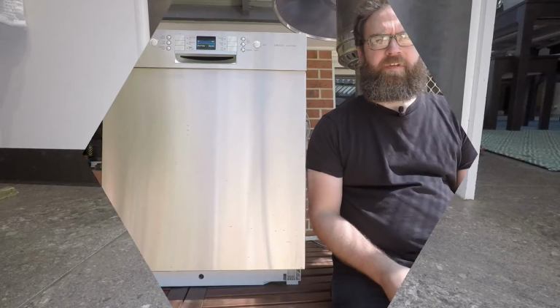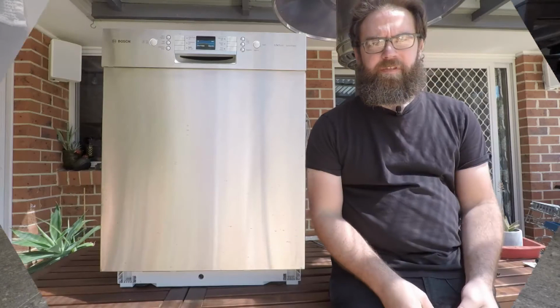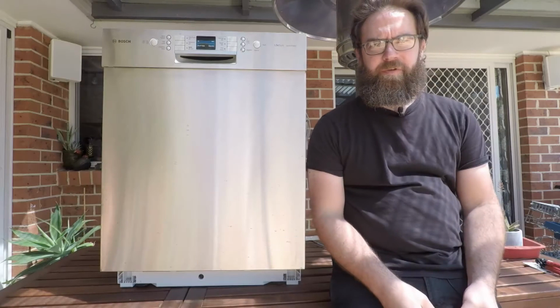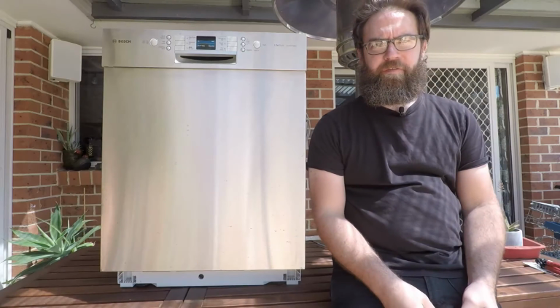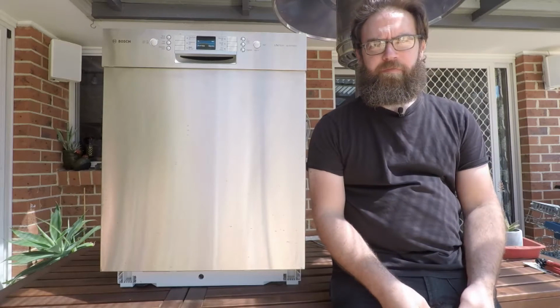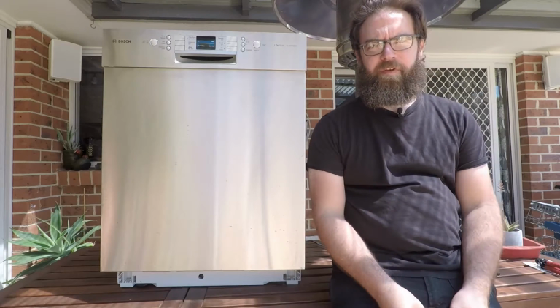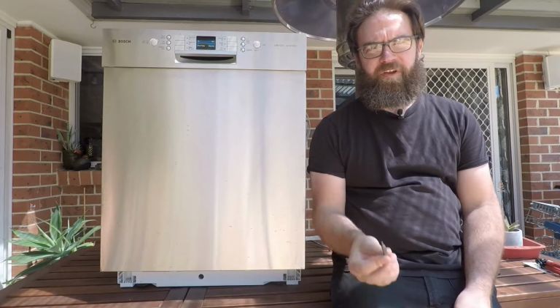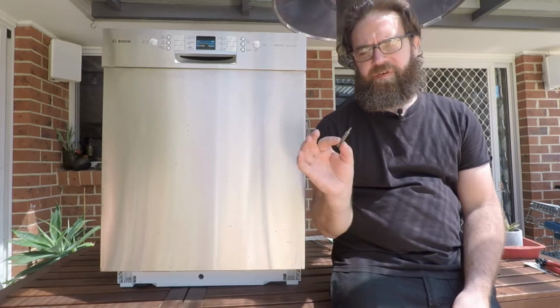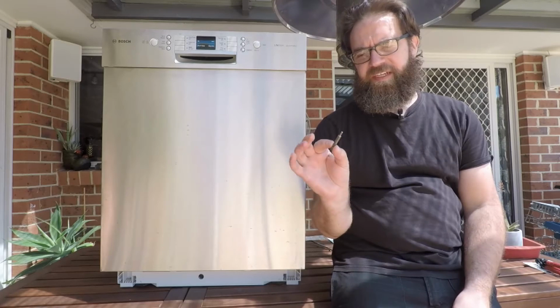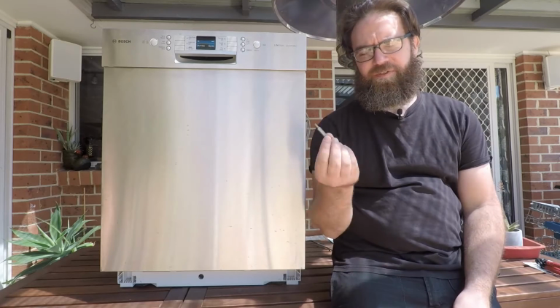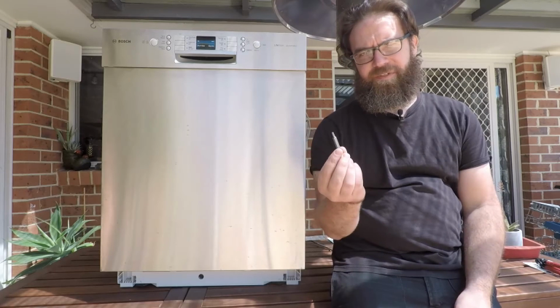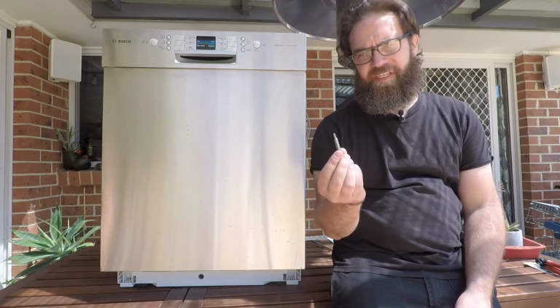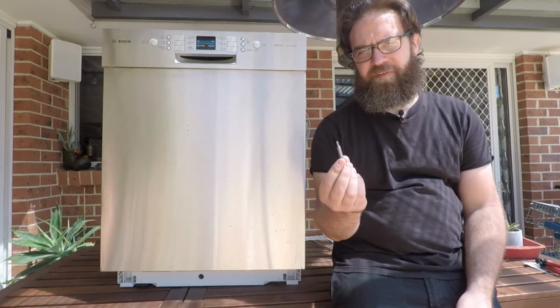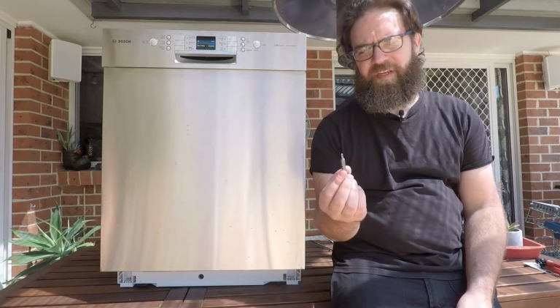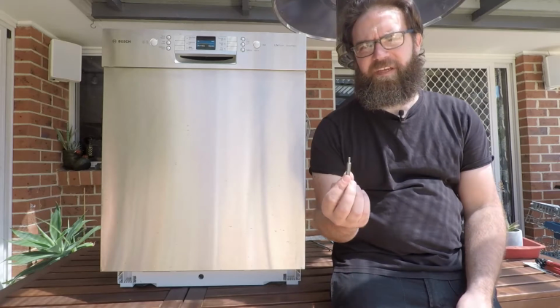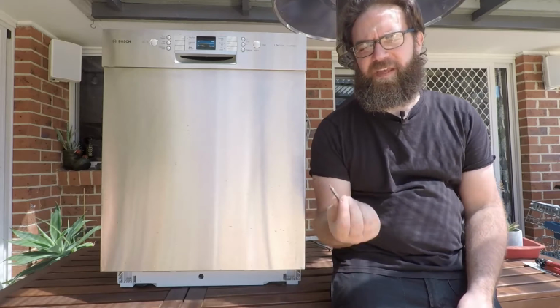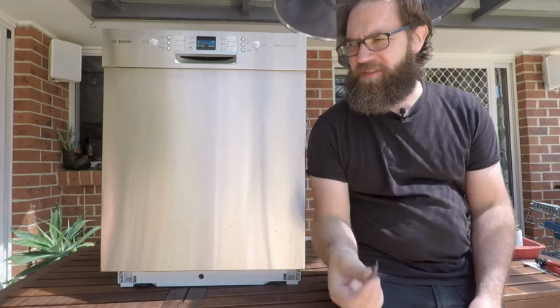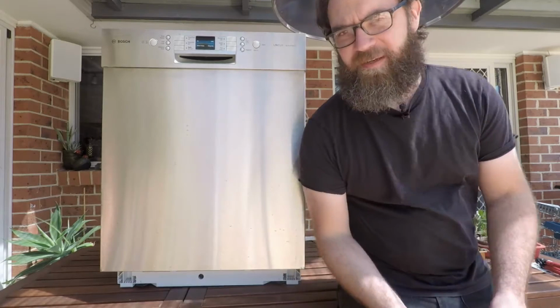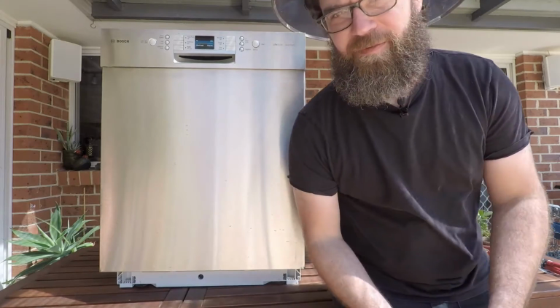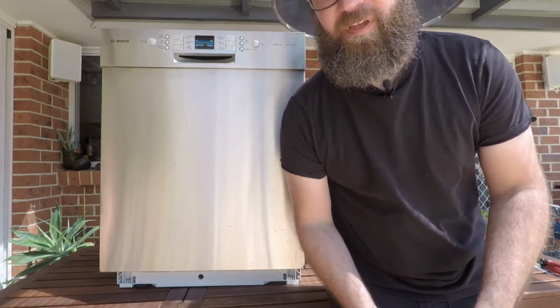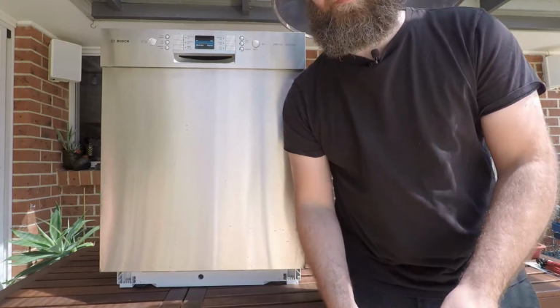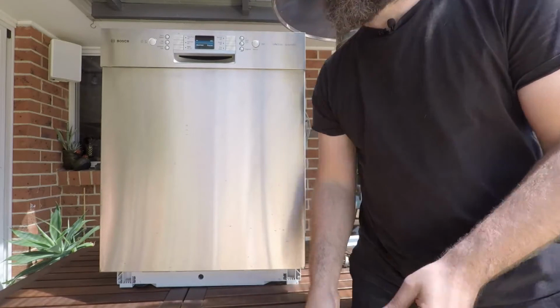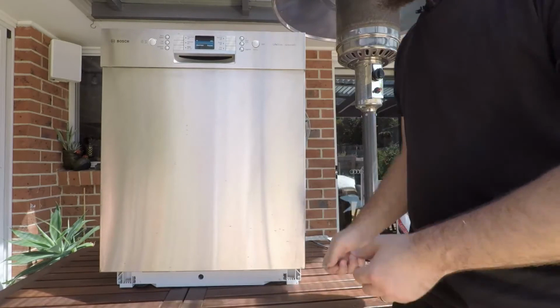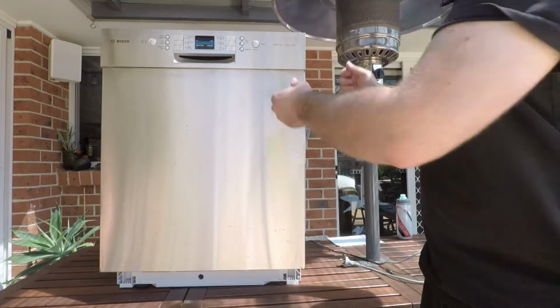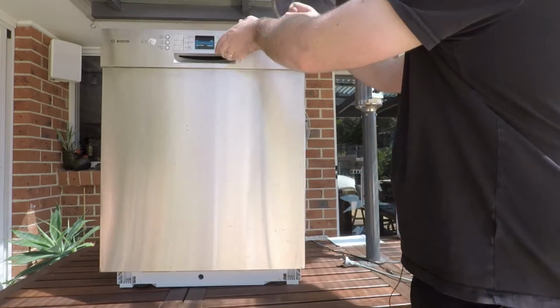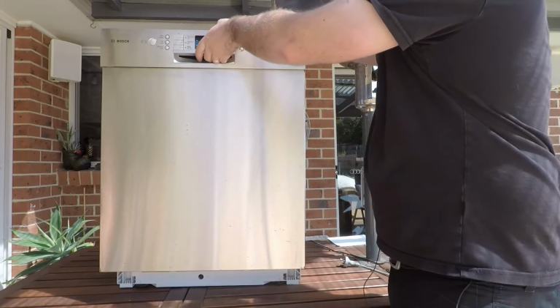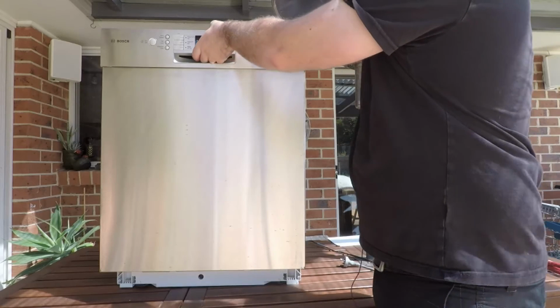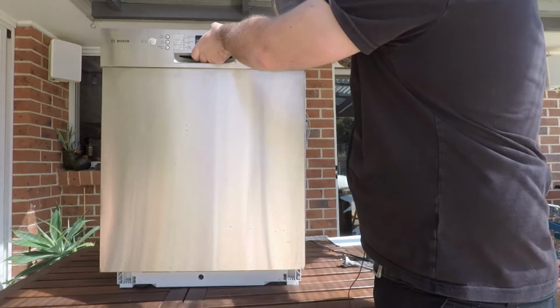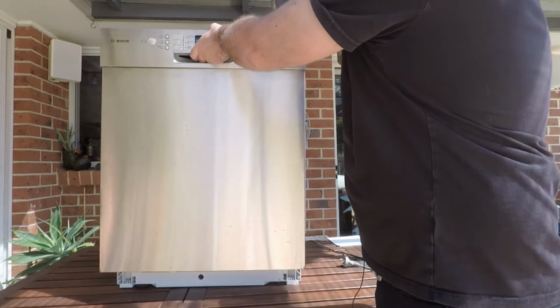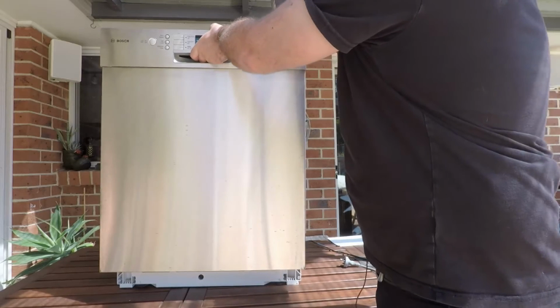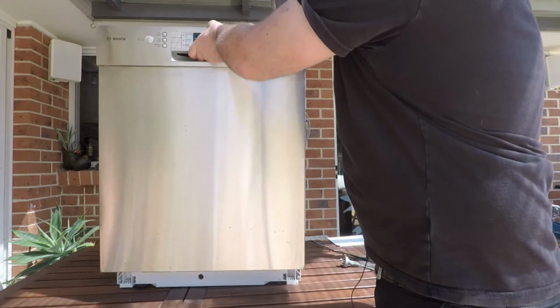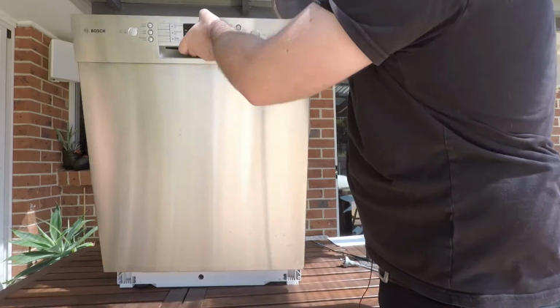In order to remove the front panel, you need a Torx T15 bit. You can pick these up from your local hardware store or electronics hobbyist store.